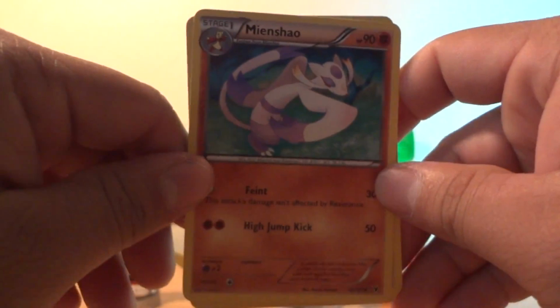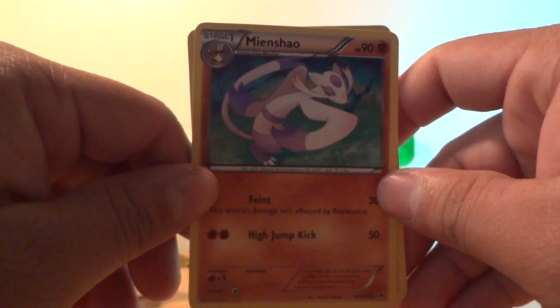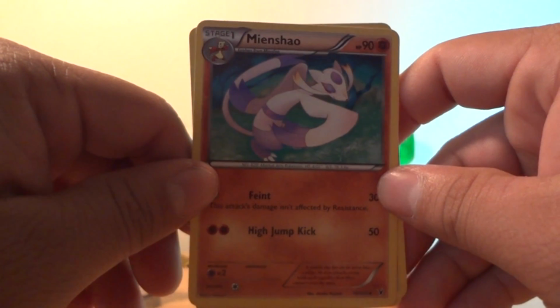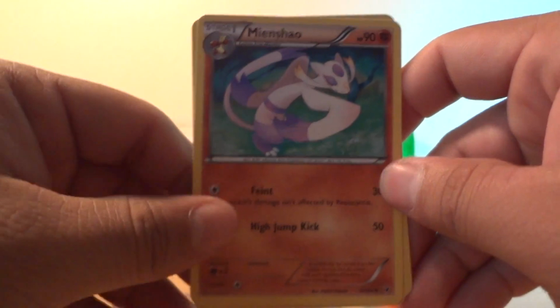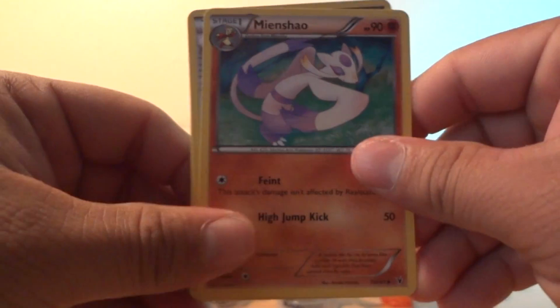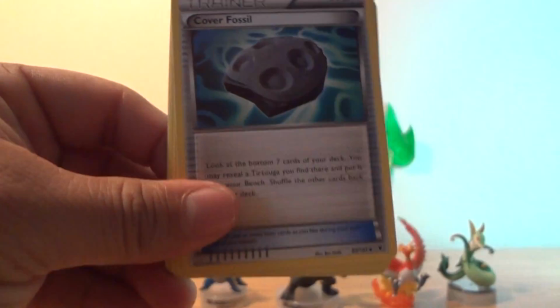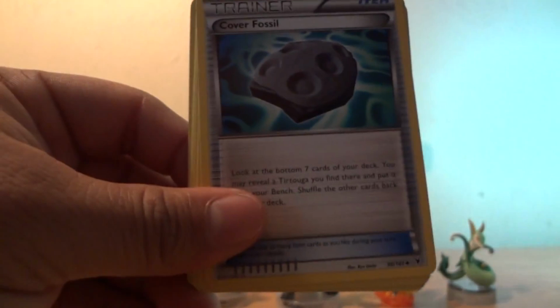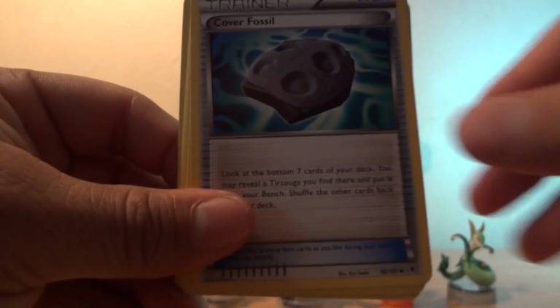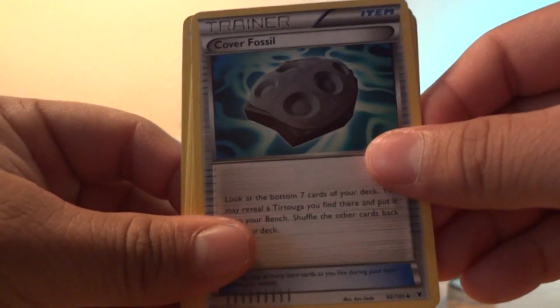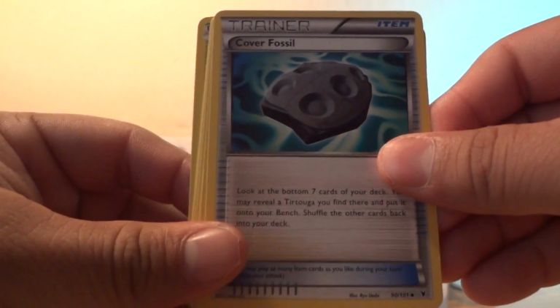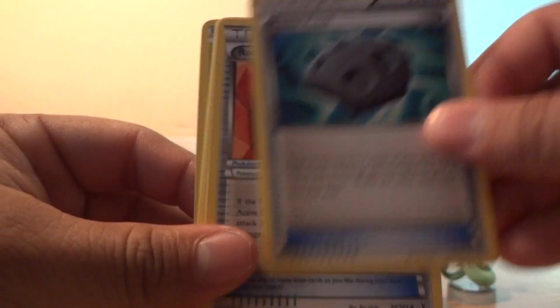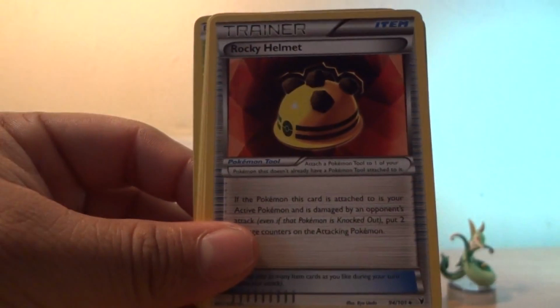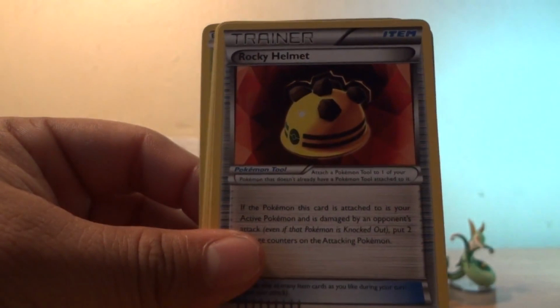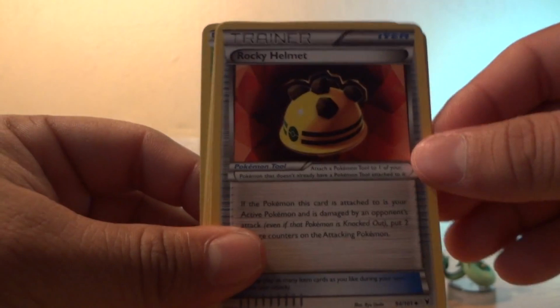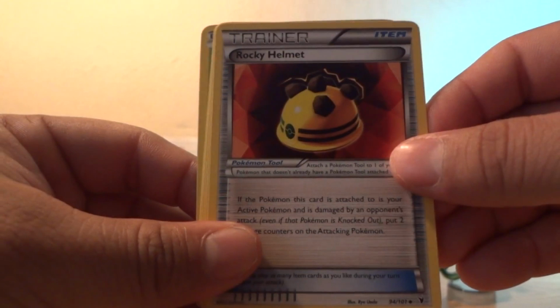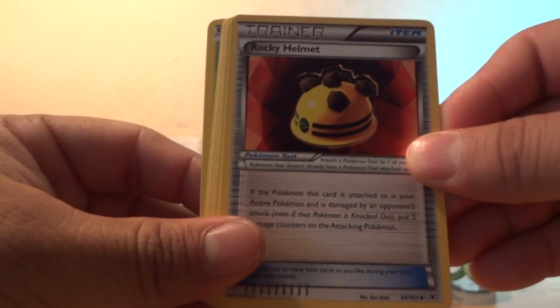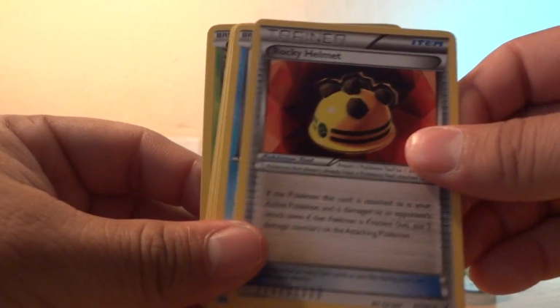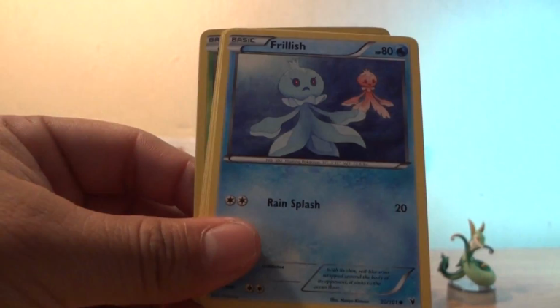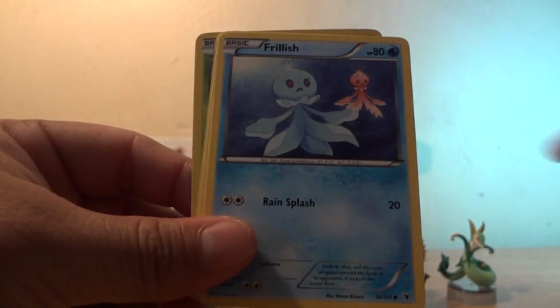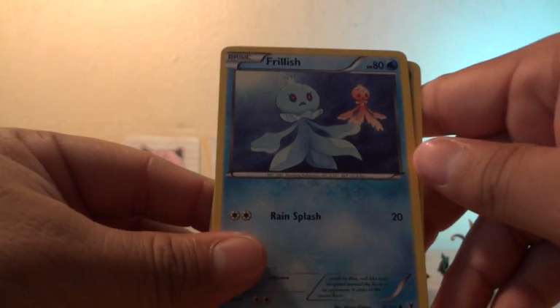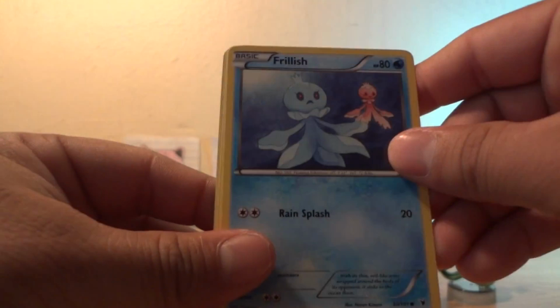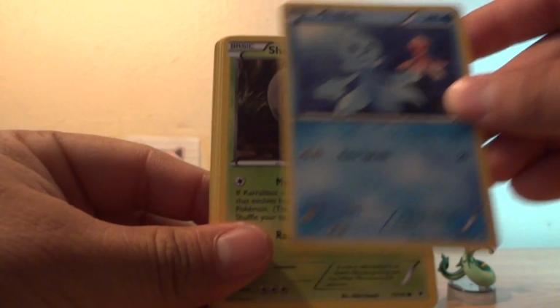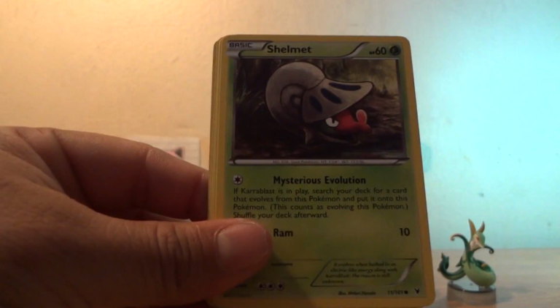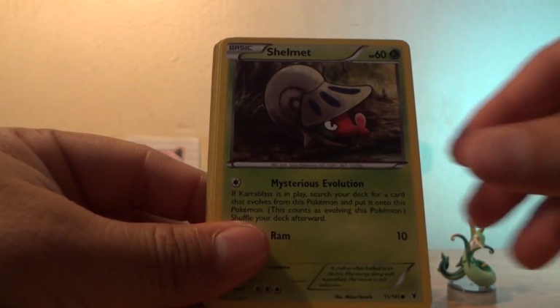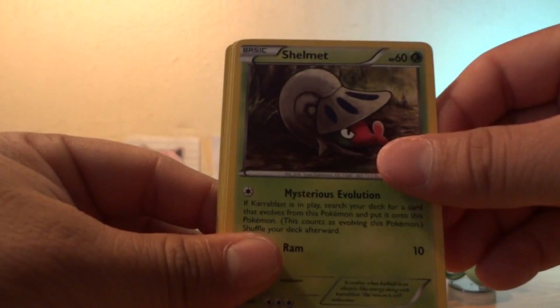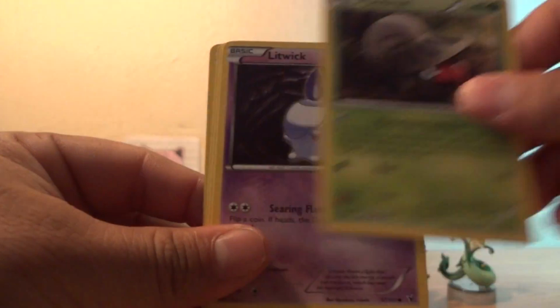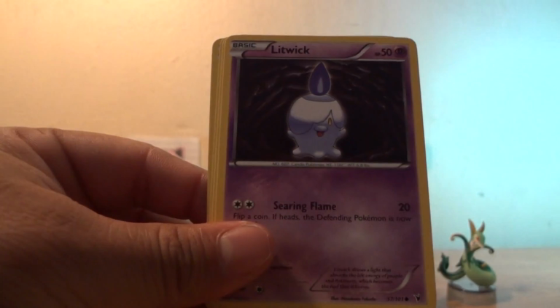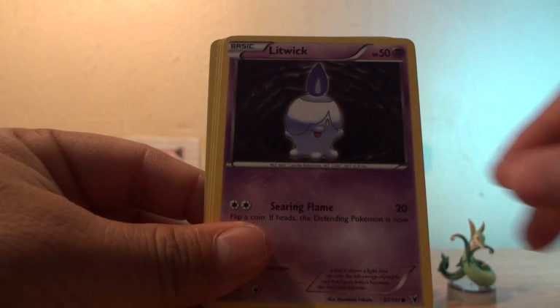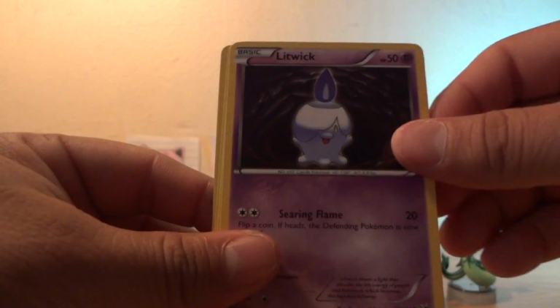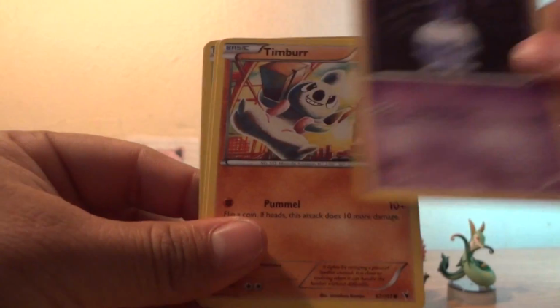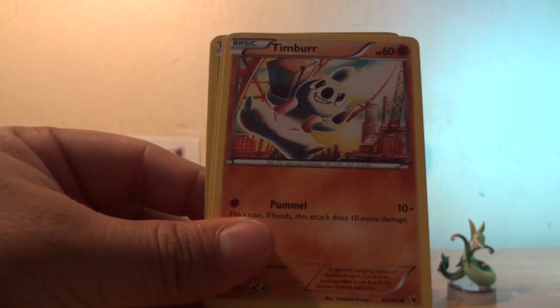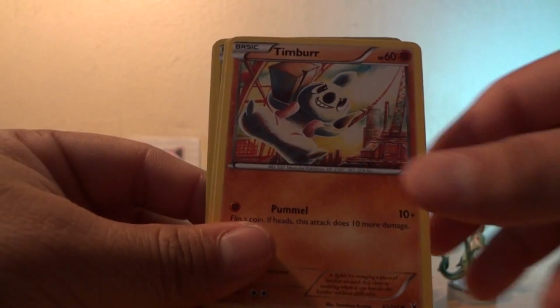Pack two starts off with Mienshao, Cover Fossil, Rocky Helmet, Frillish, Shelmet, Liquid, and Timber.